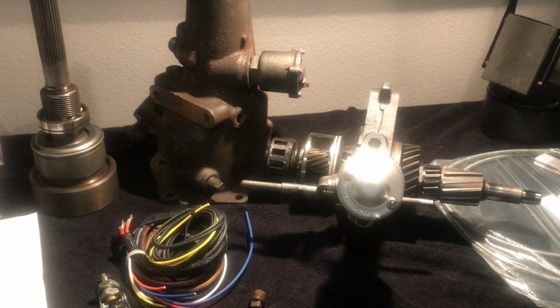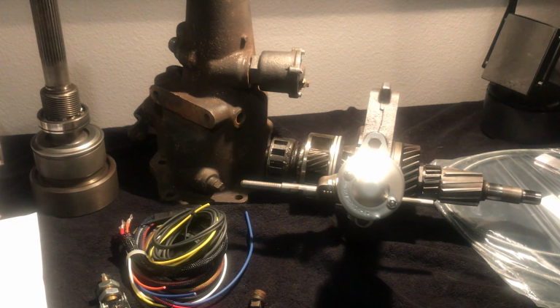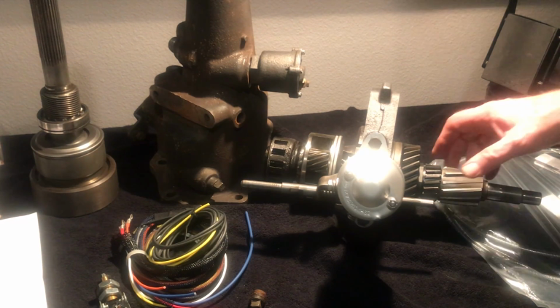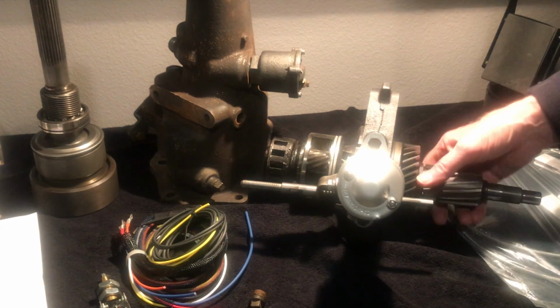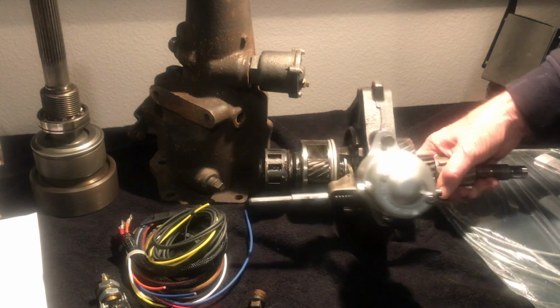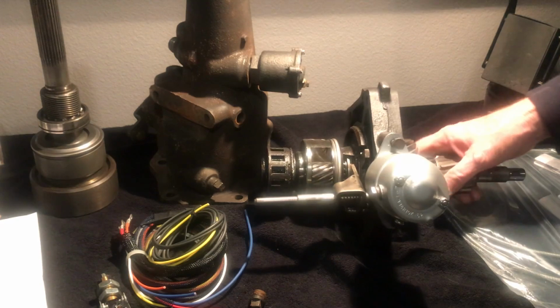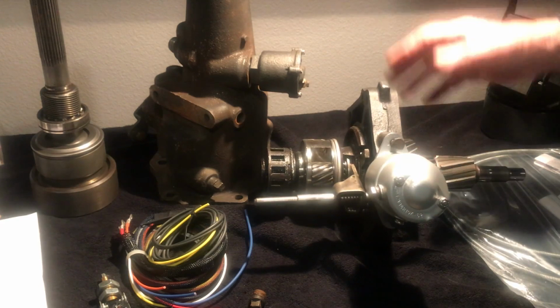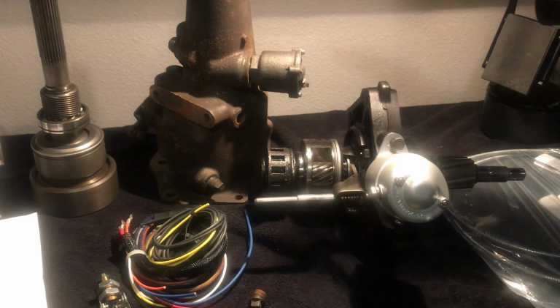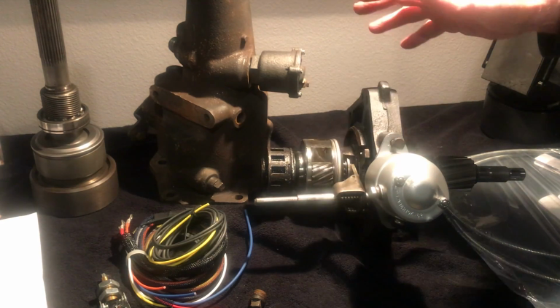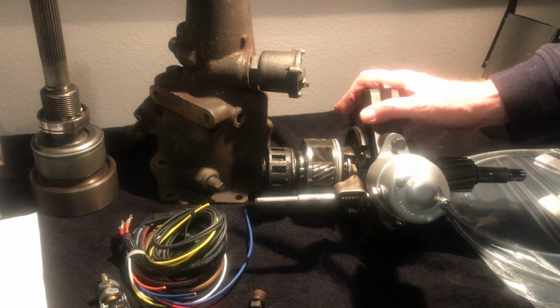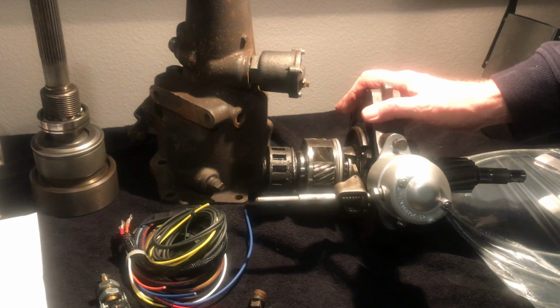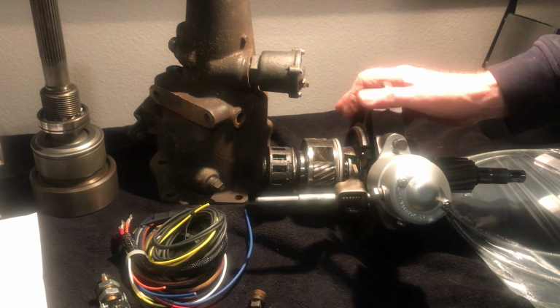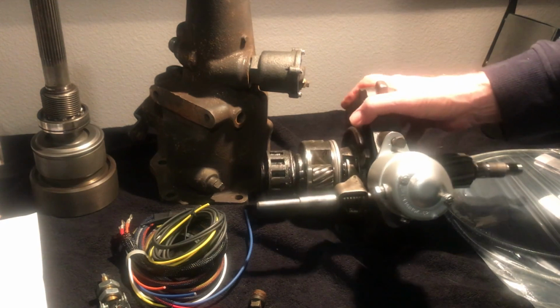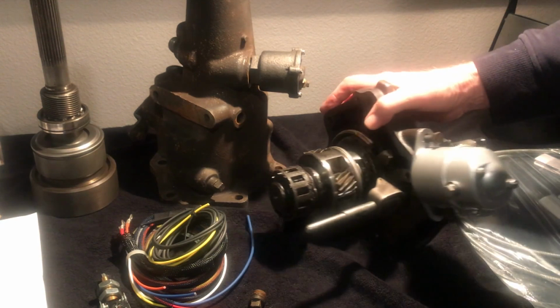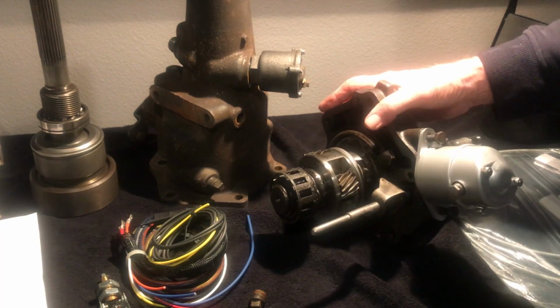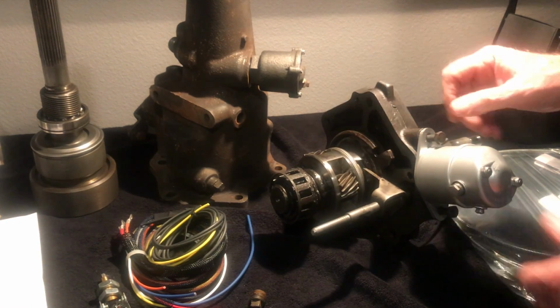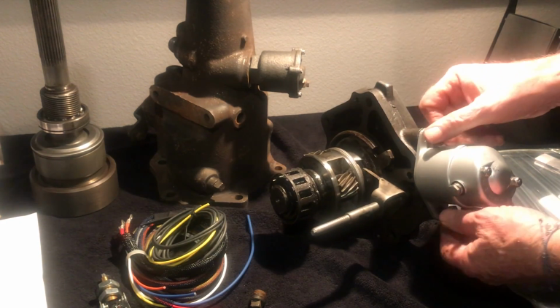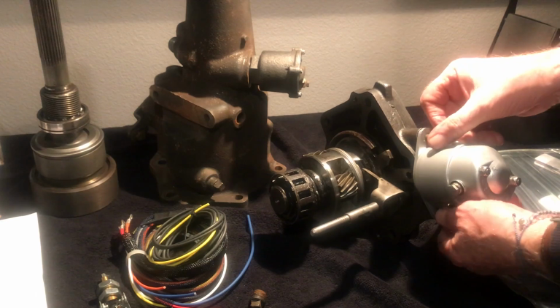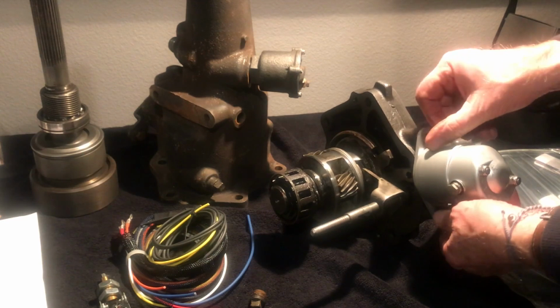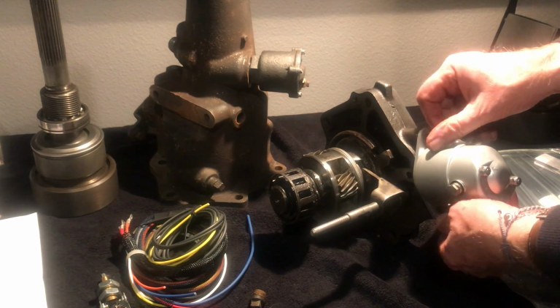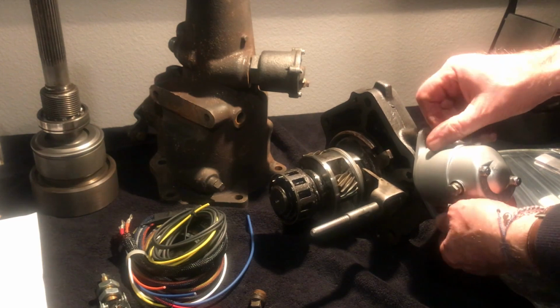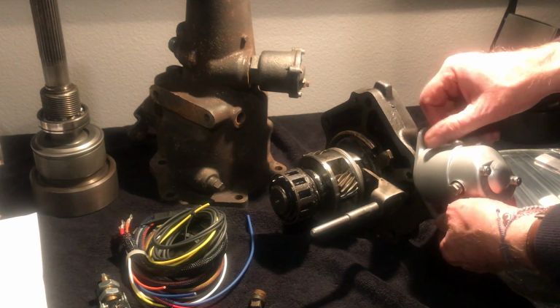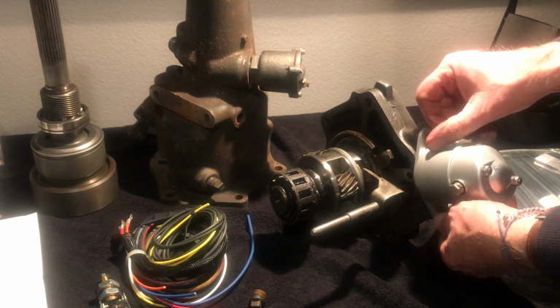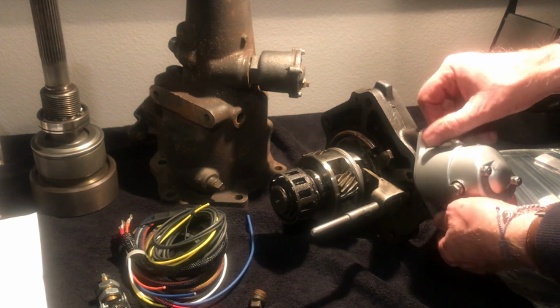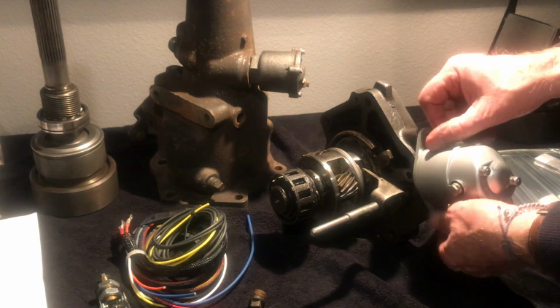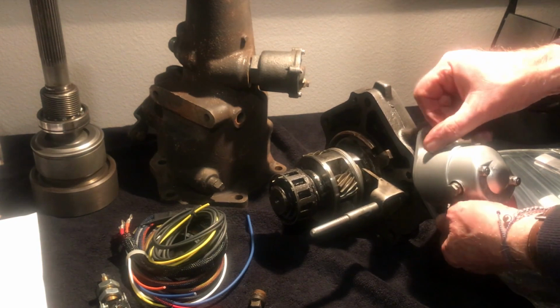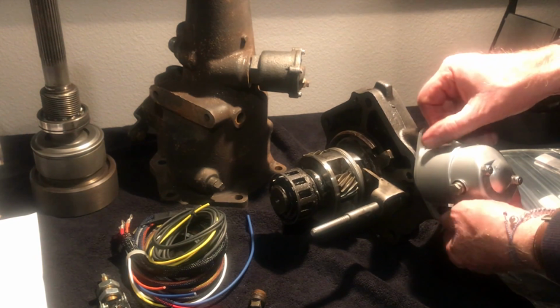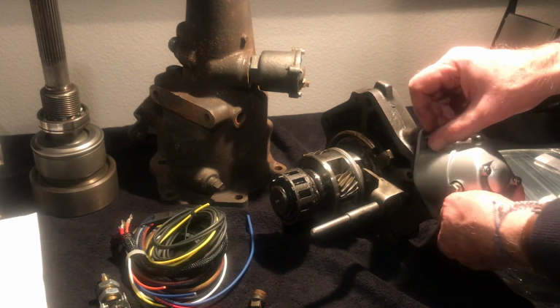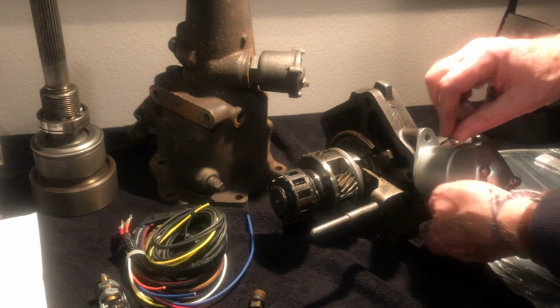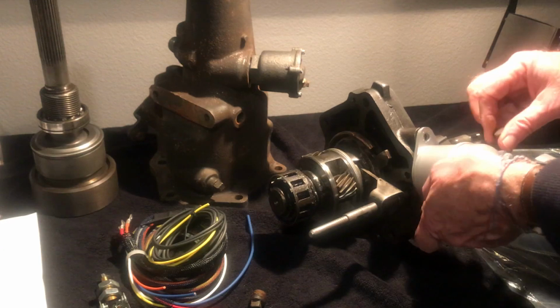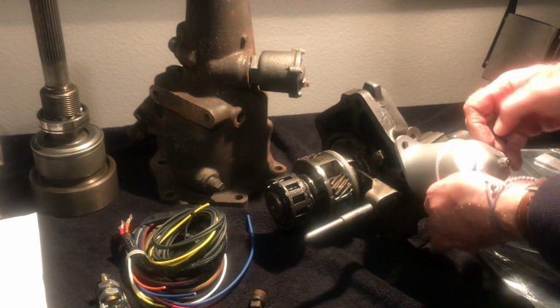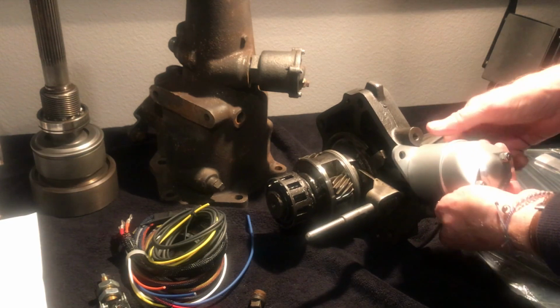Hi, this is Jay with Vintage Auto Garage. I'm here to talk about the BorgWarner R10 and R11 Overdrive, made by BorgWarner starting in the 1940s and built all the way up until about 1964.